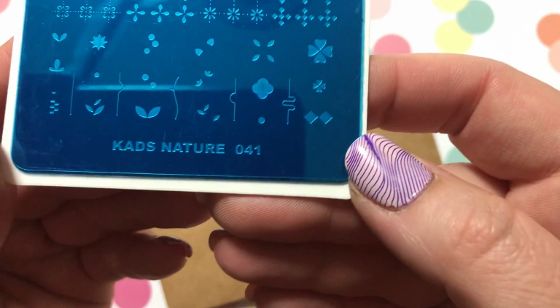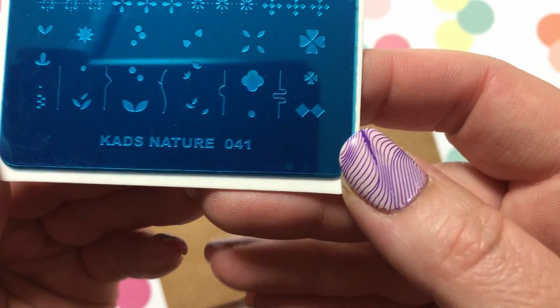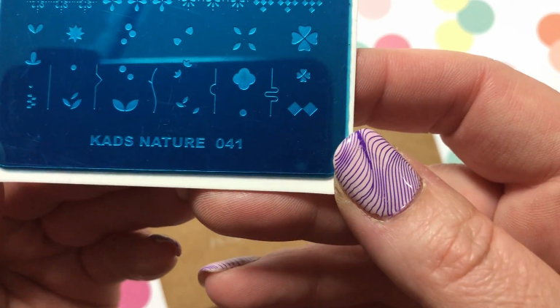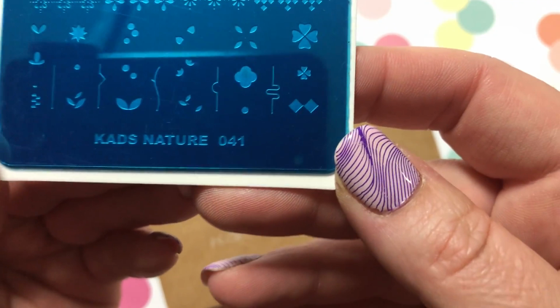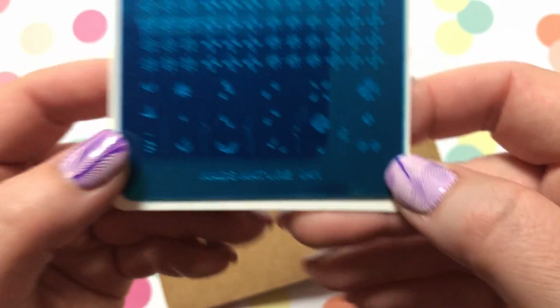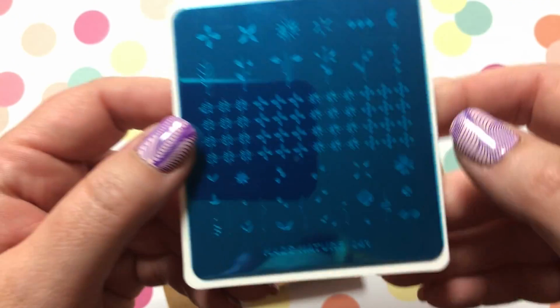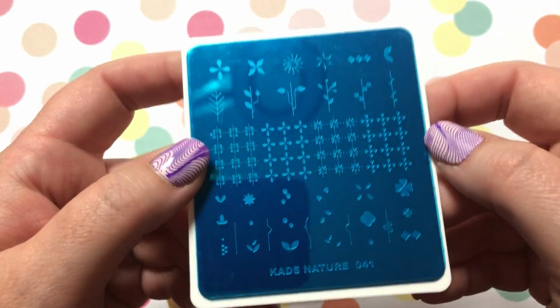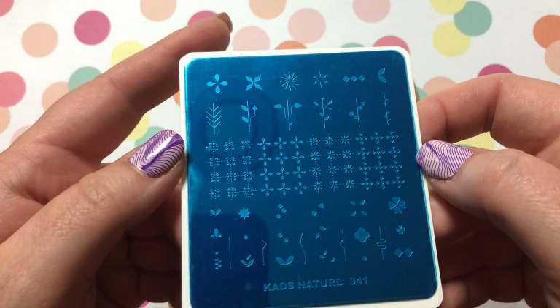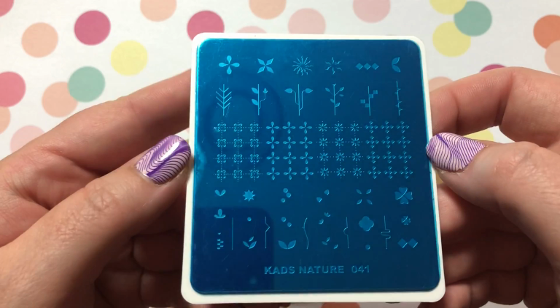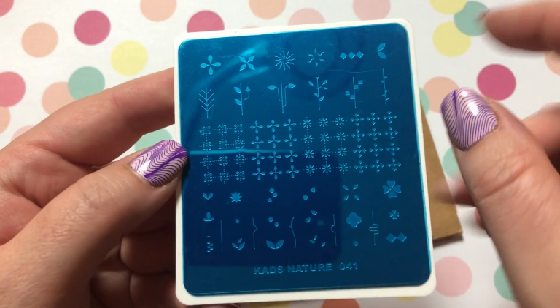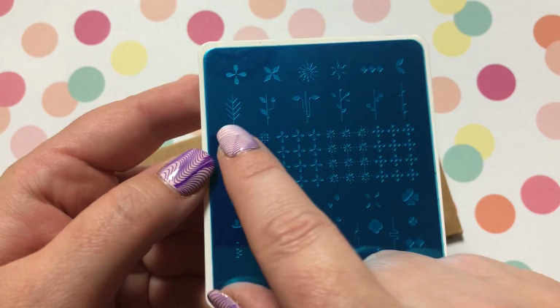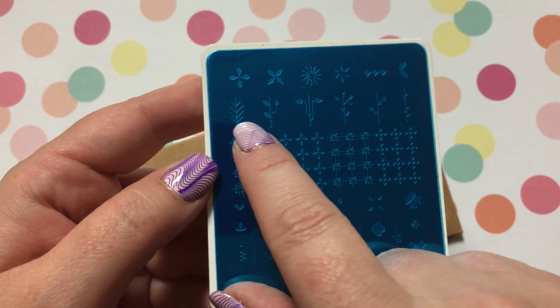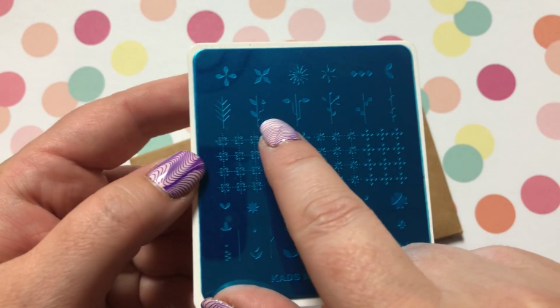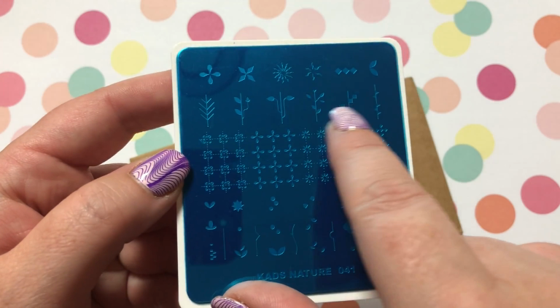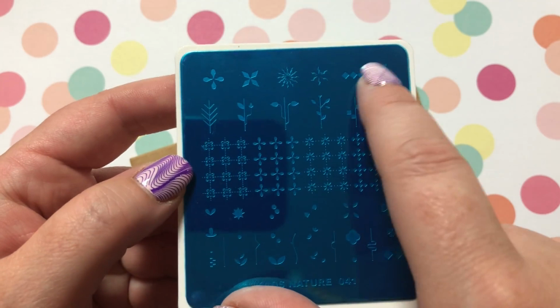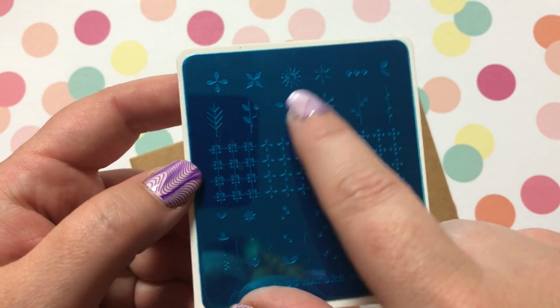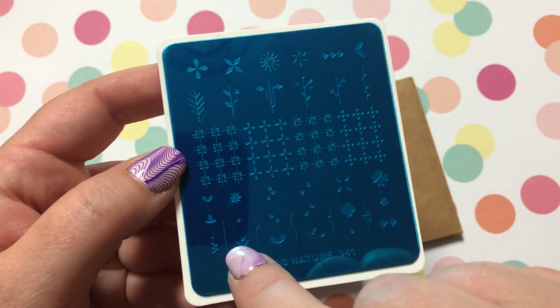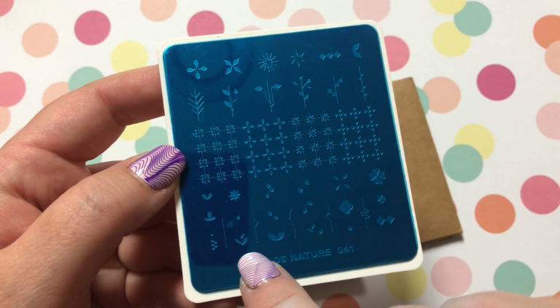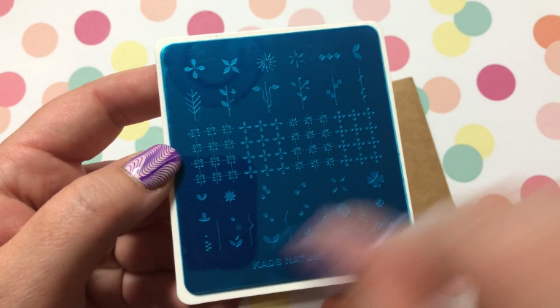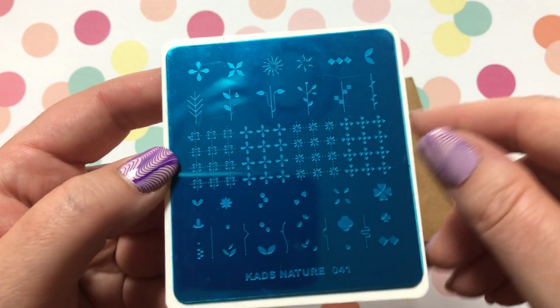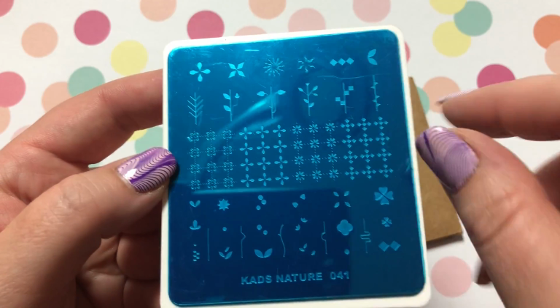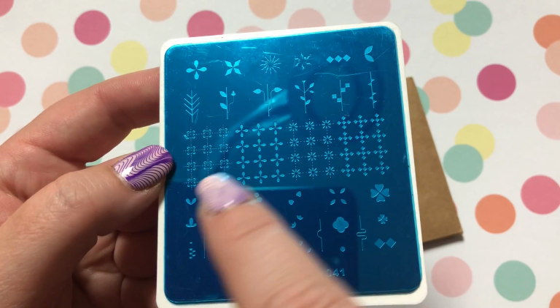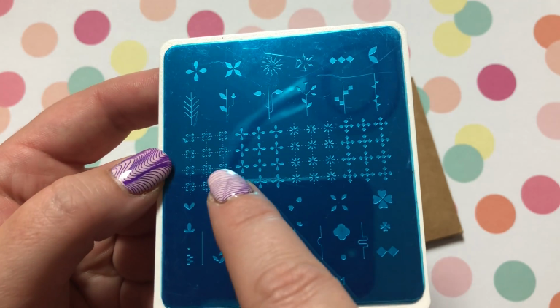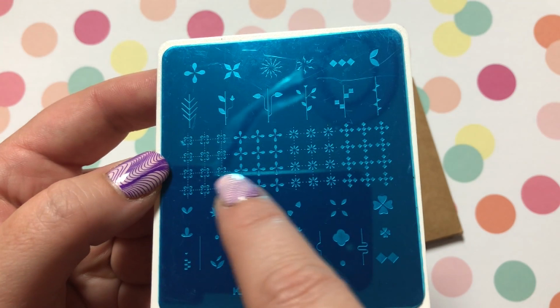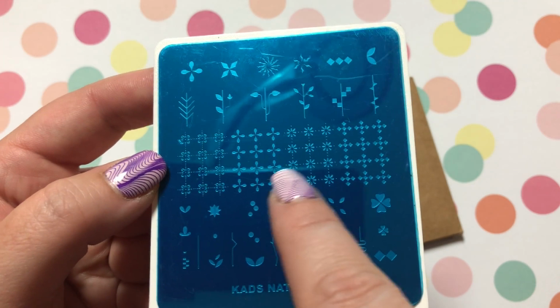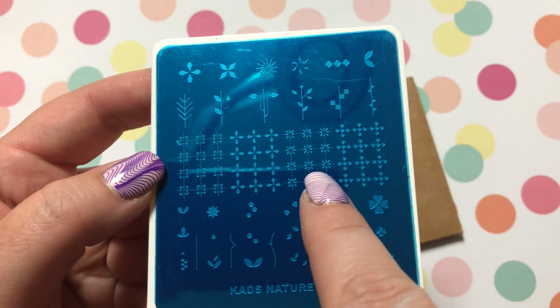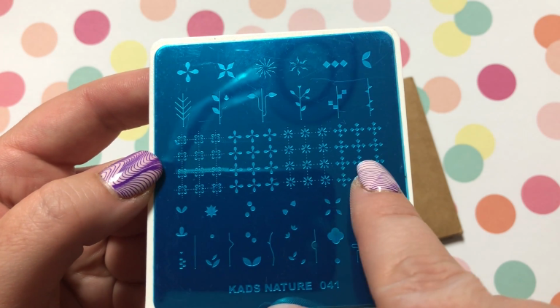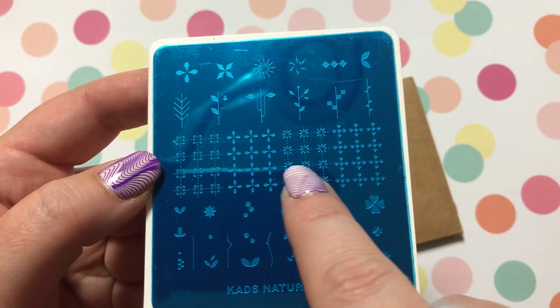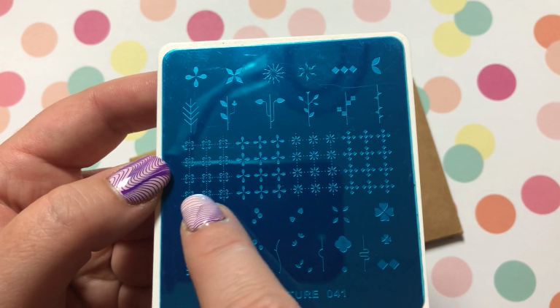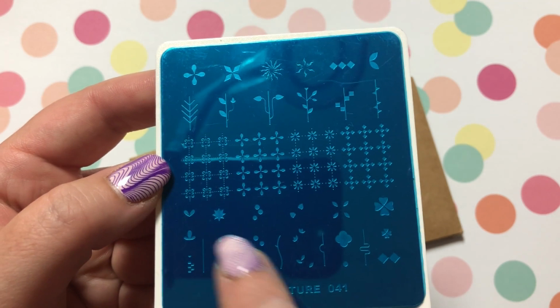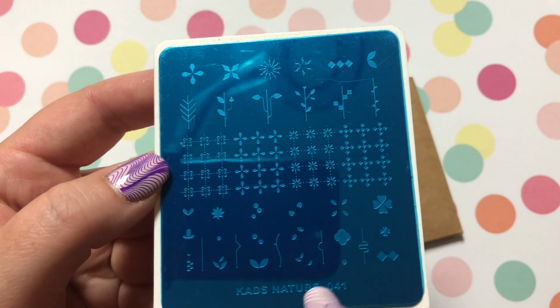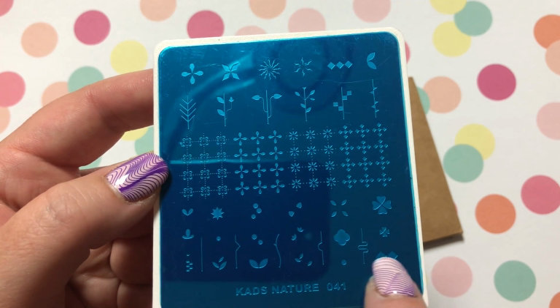KADS Nature Number 41 — this one has all these different stems and different flowers that you can pair together, but it also has these designs that you can pair together too, which is super cute.